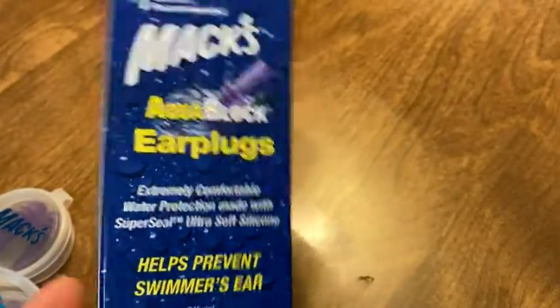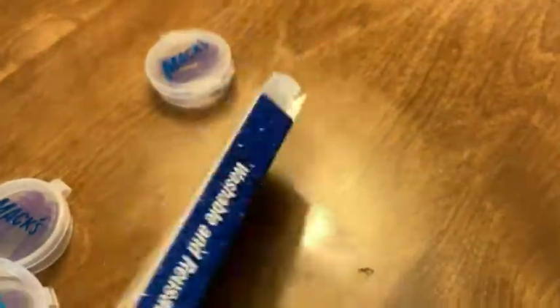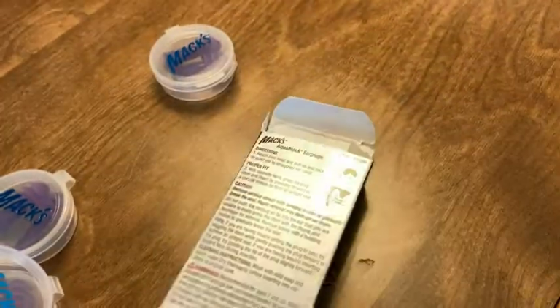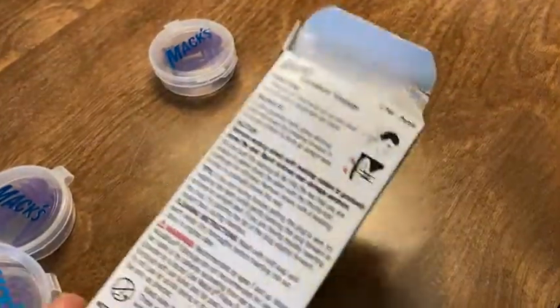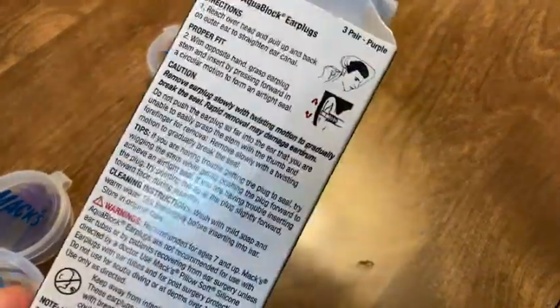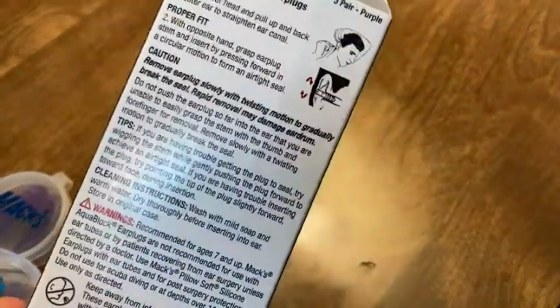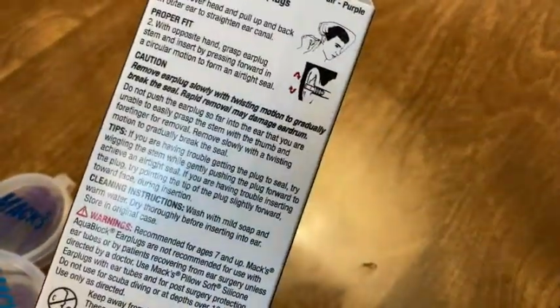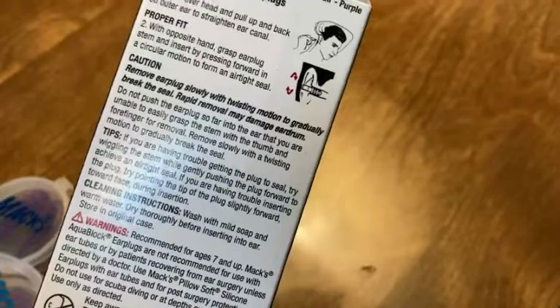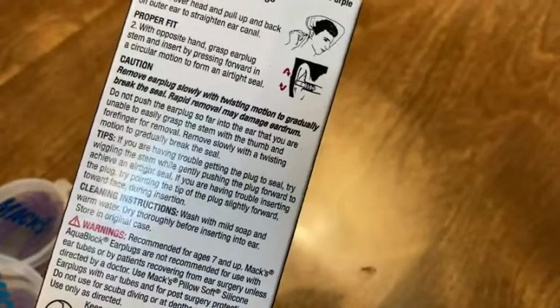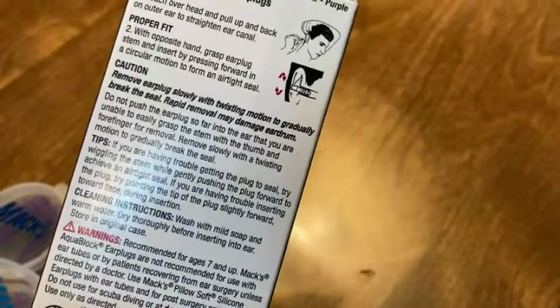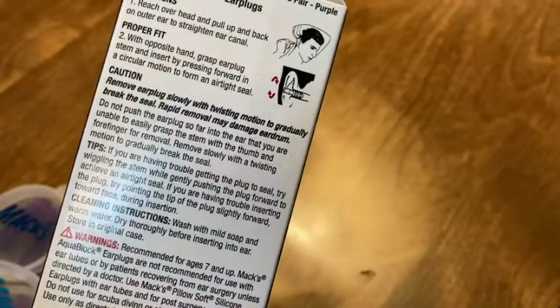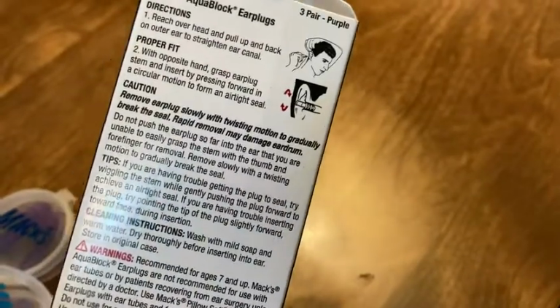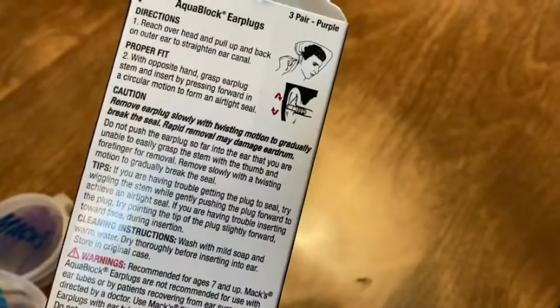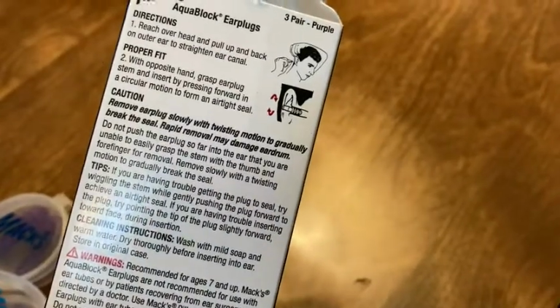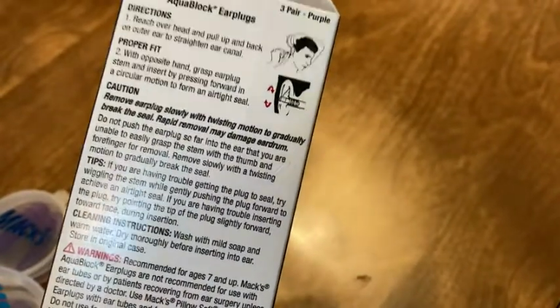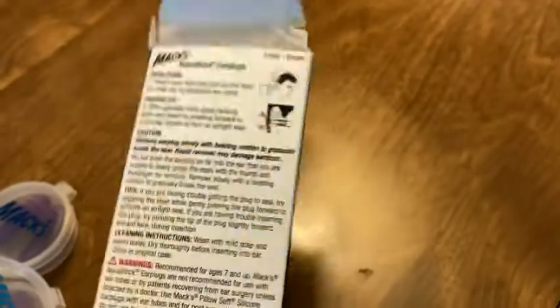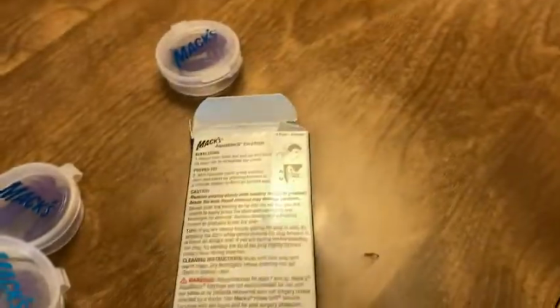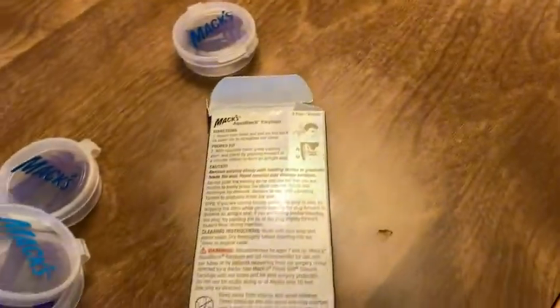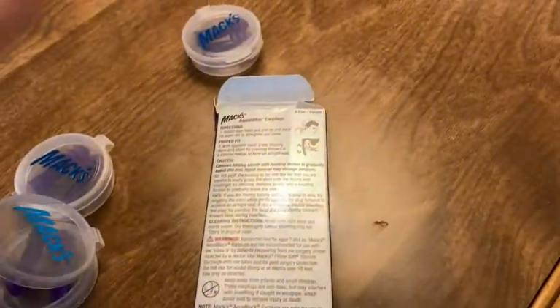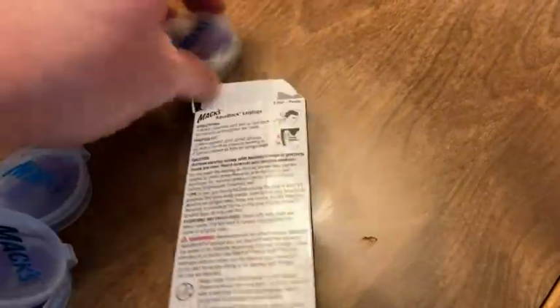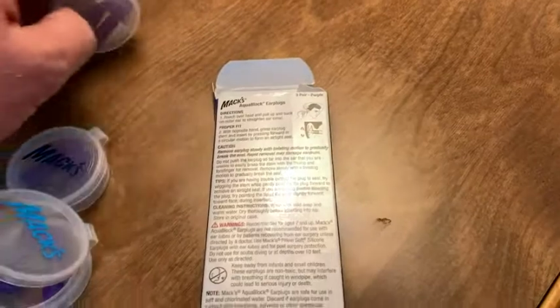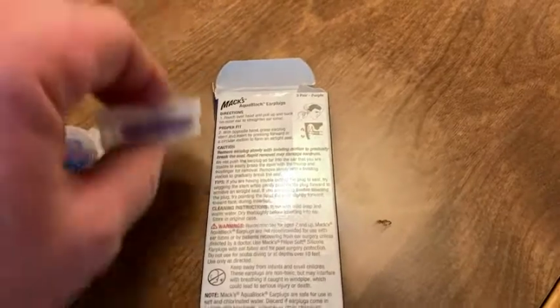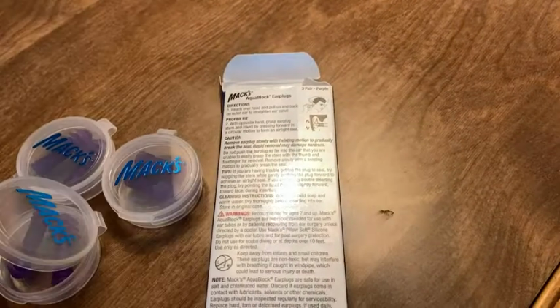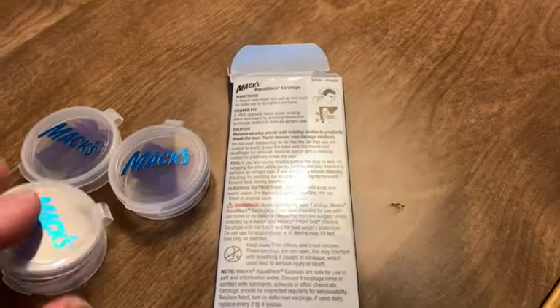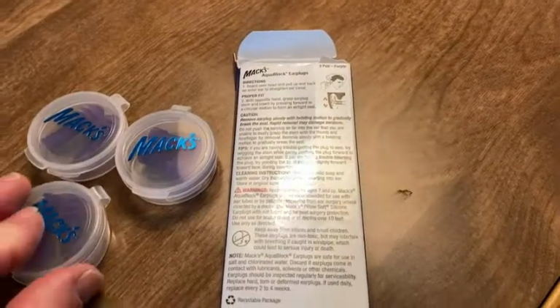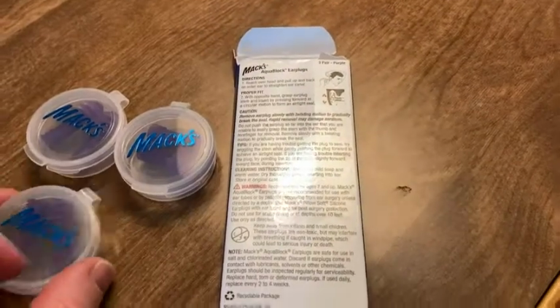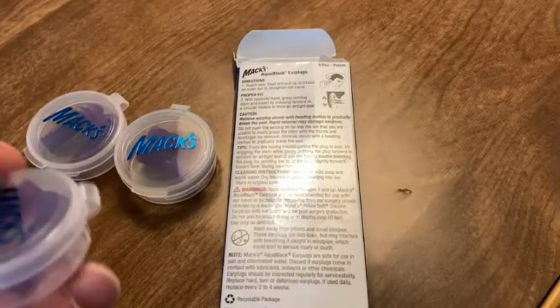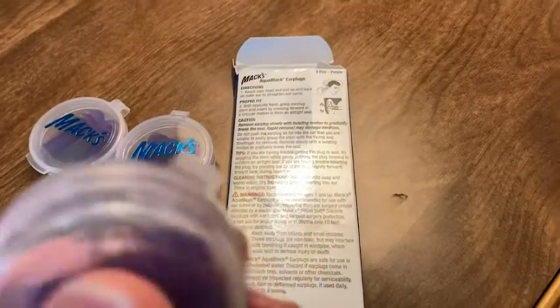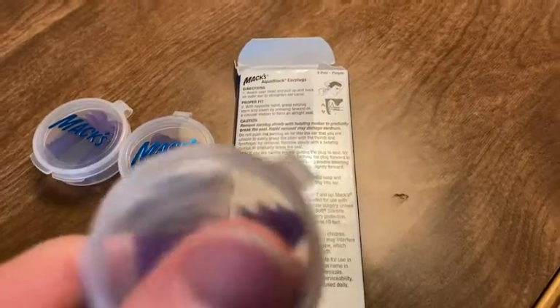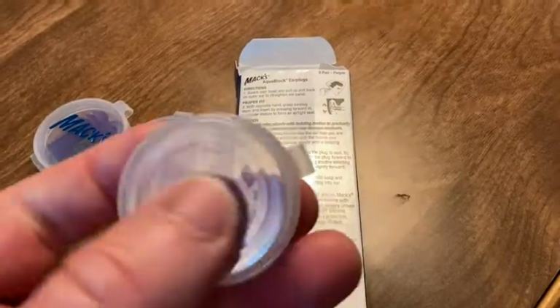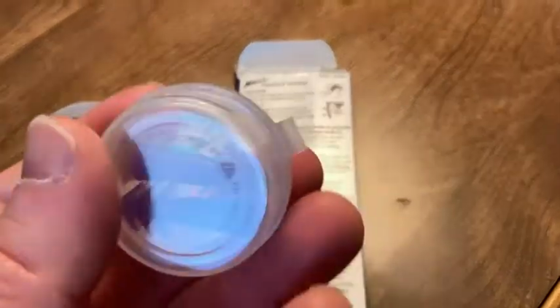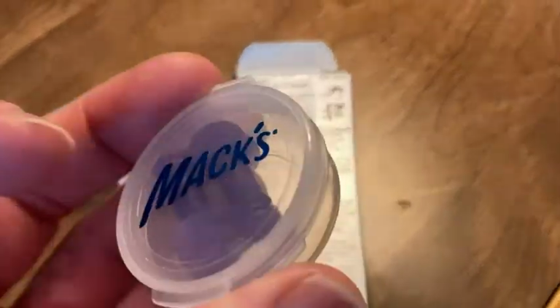If you're one of those people who suffers from ear infections like I do, I think this is one of those must-have items. This is really highly rated on Amazon and with good reason. I really like the carrying cases.